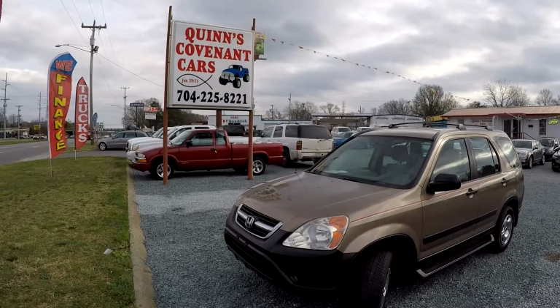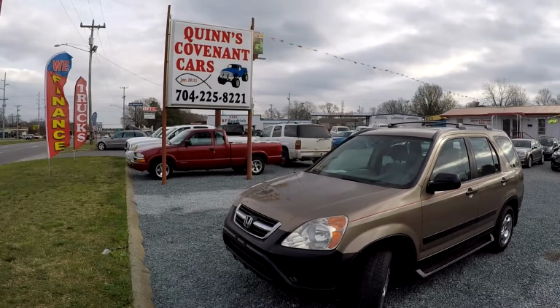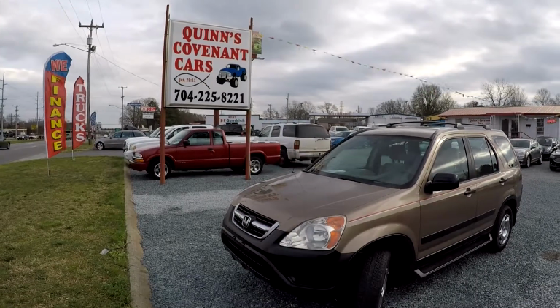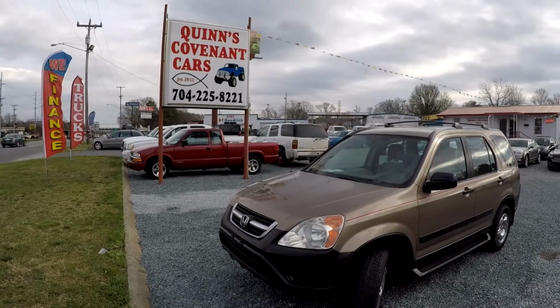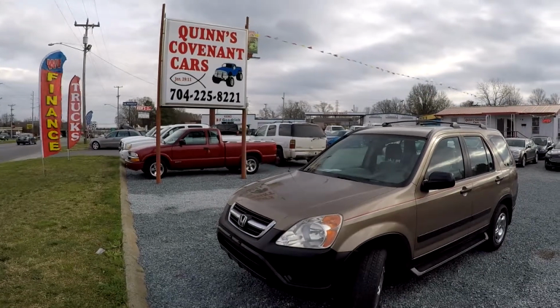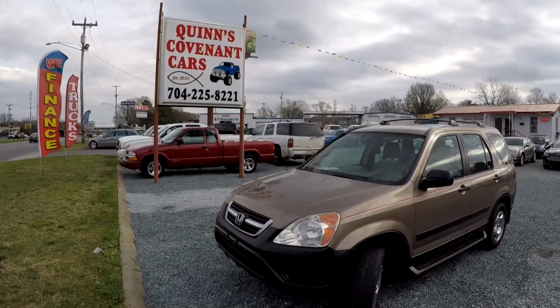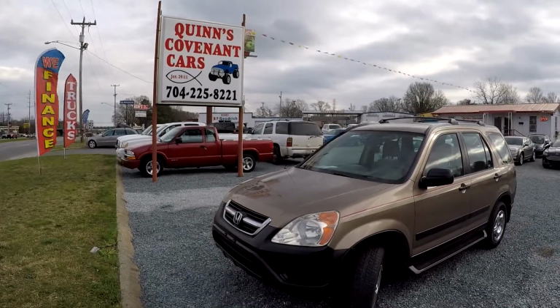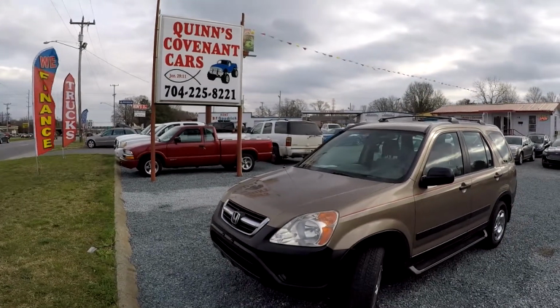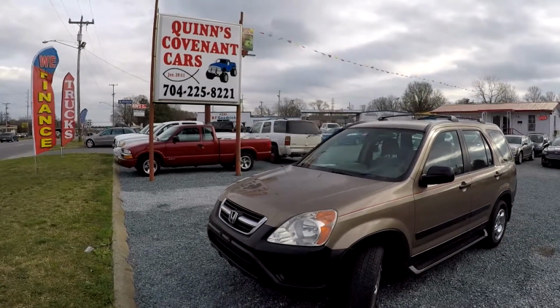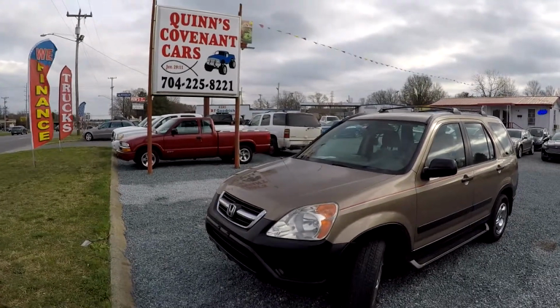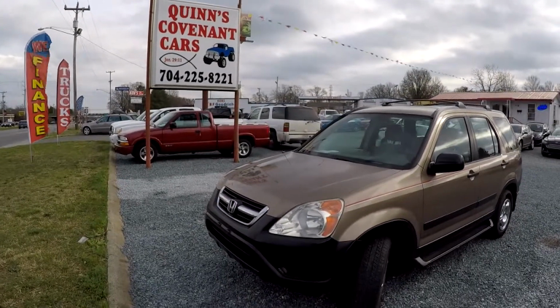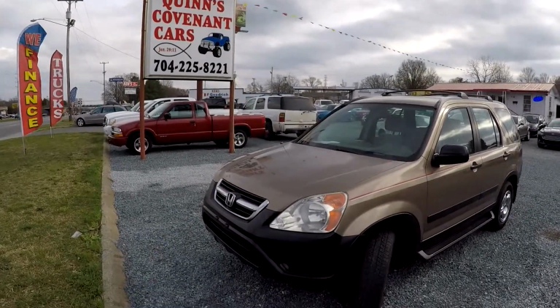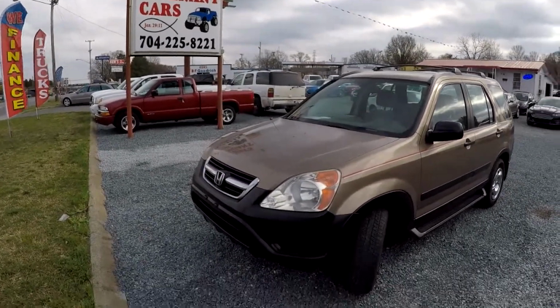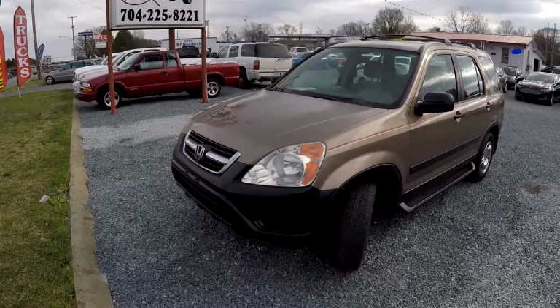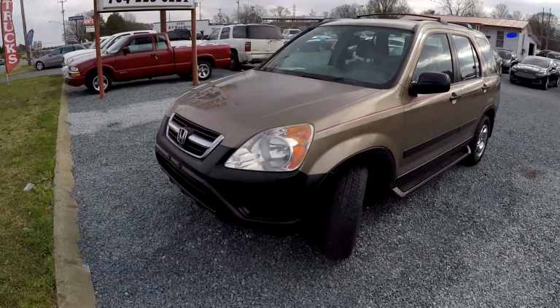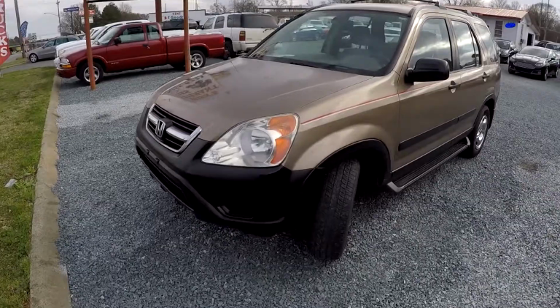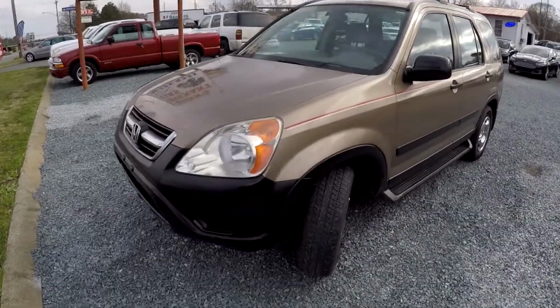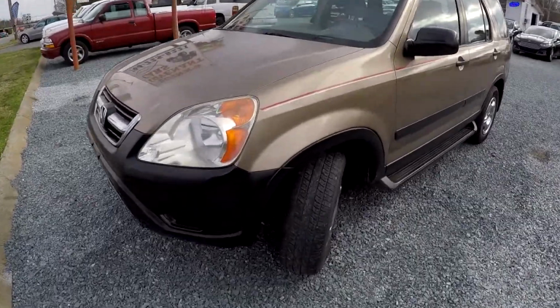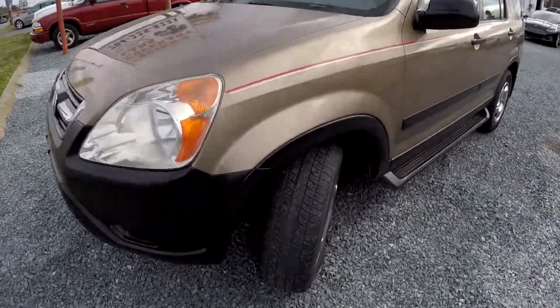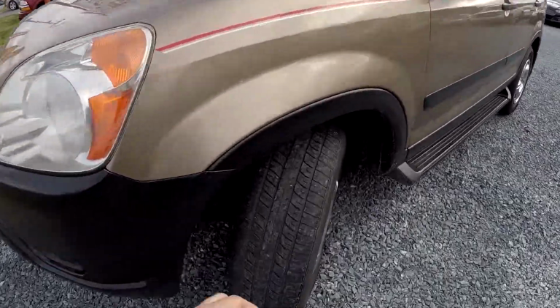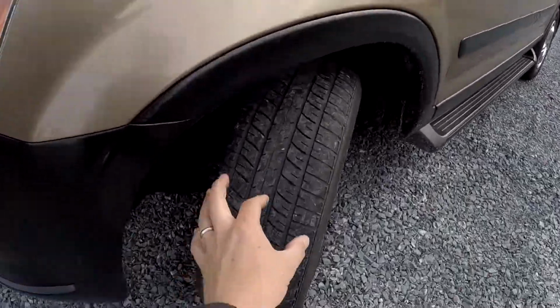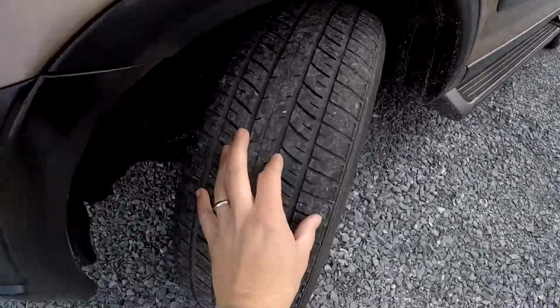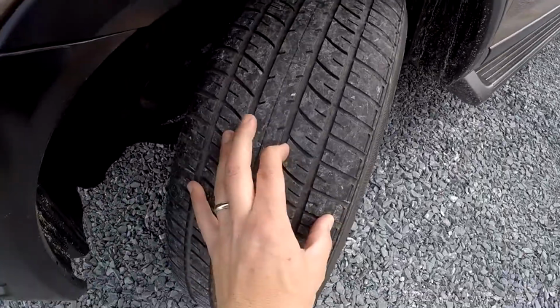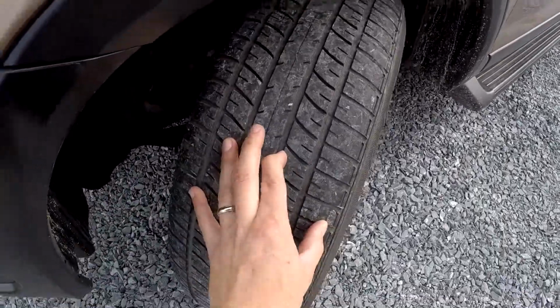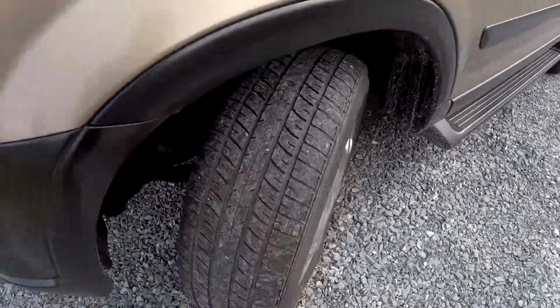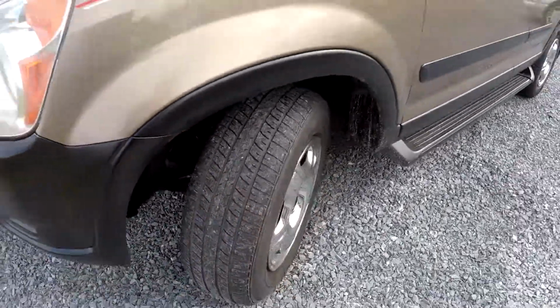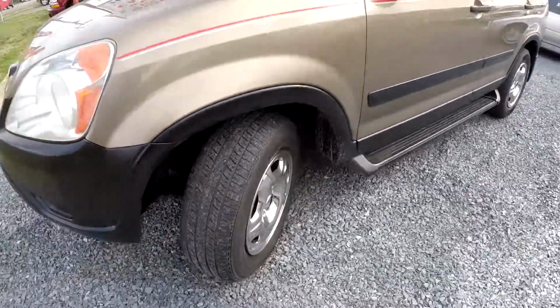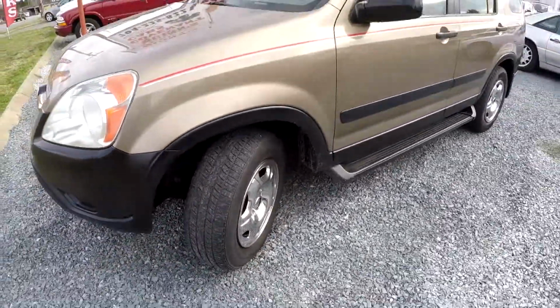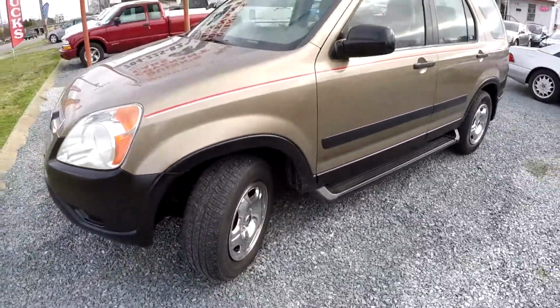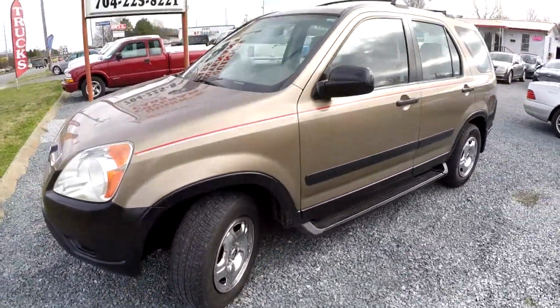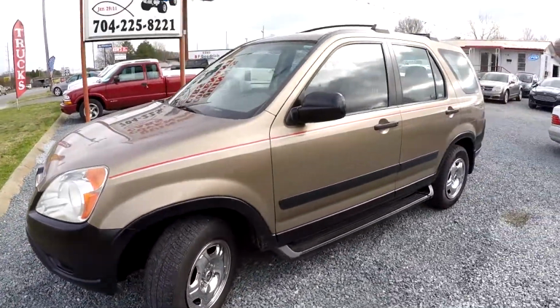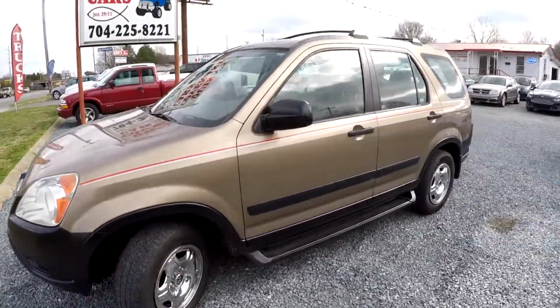Today we're at Quinn's doing a walk around on a 2003 Honda CR-V. We're going to start up front with a quick check of those tires and come around the exterior.